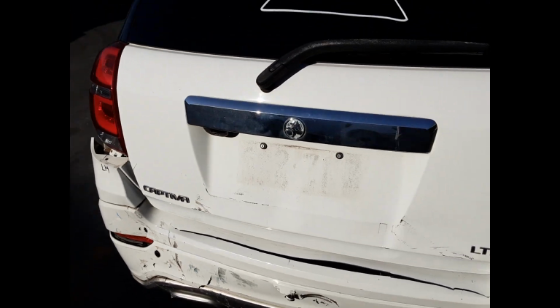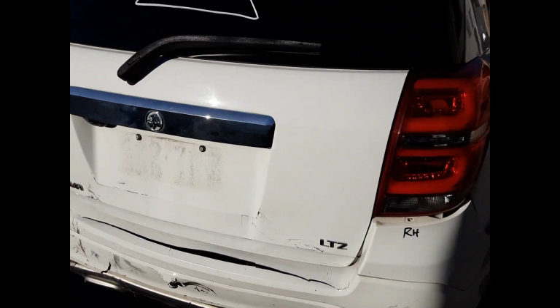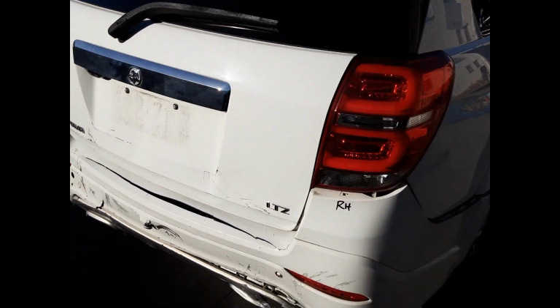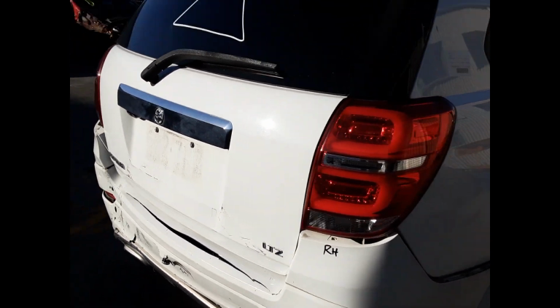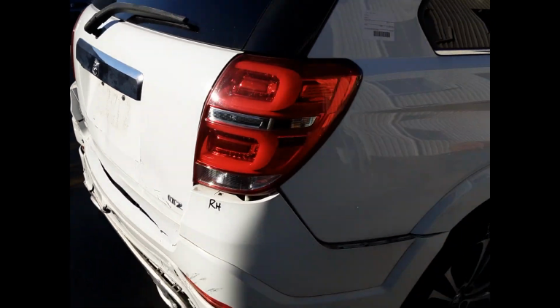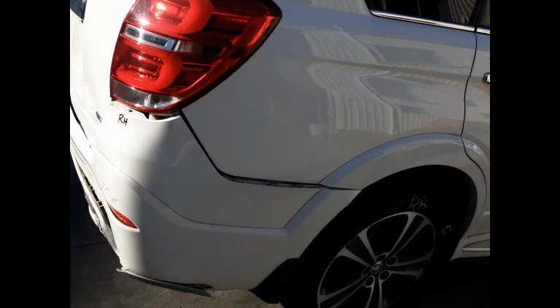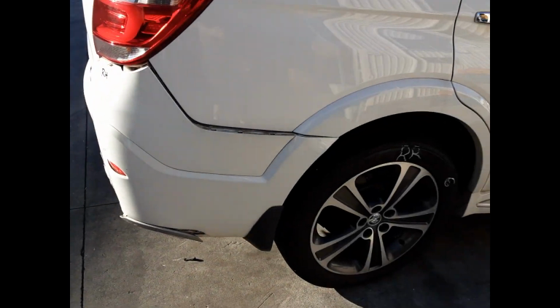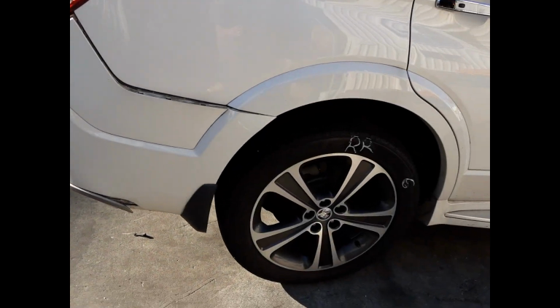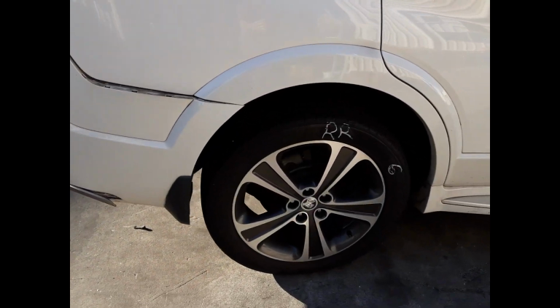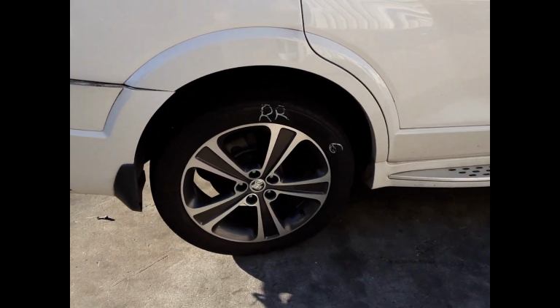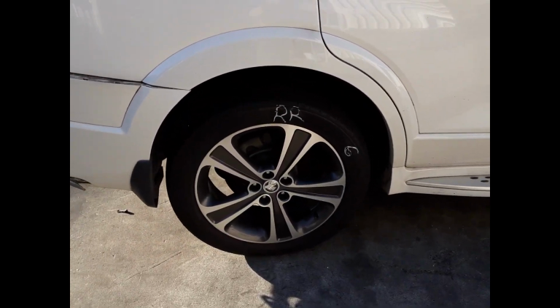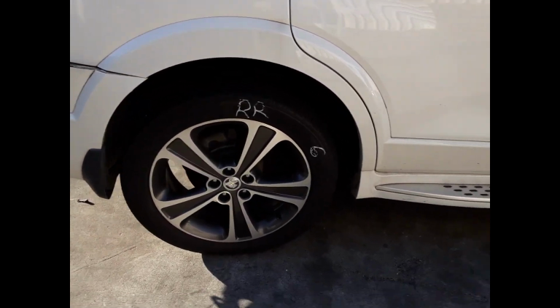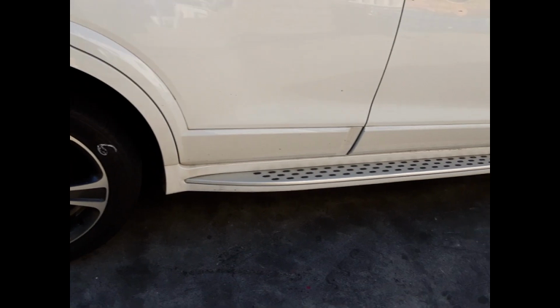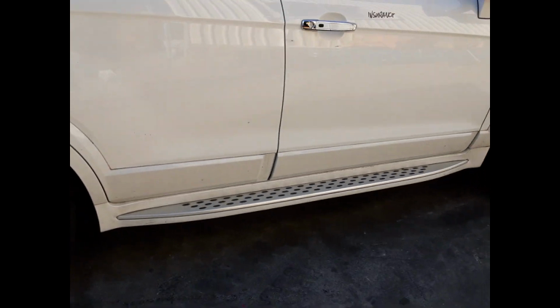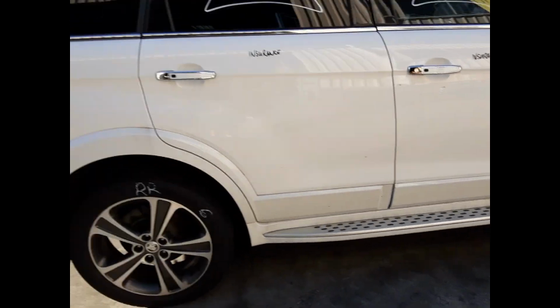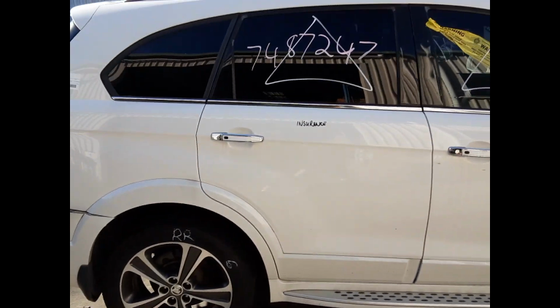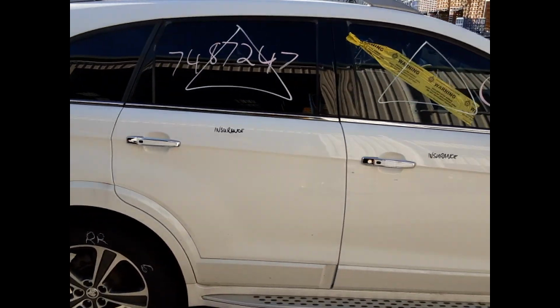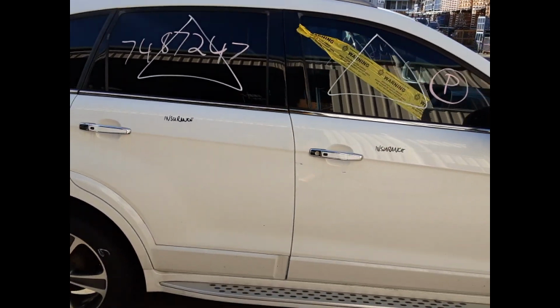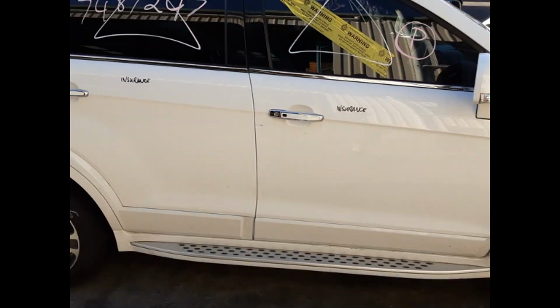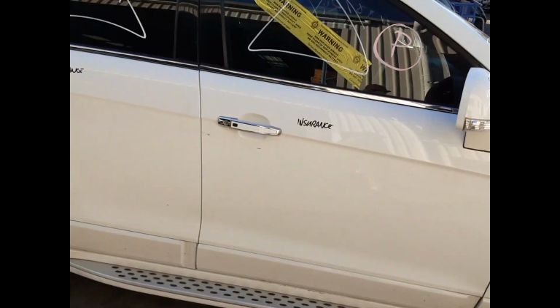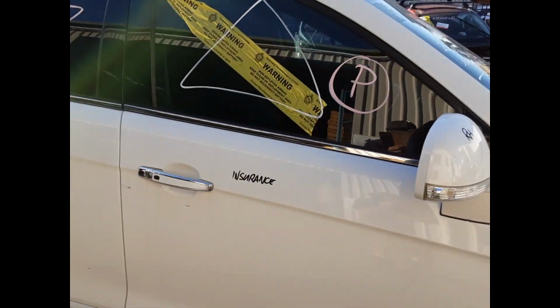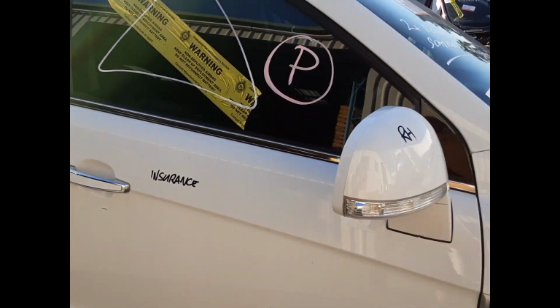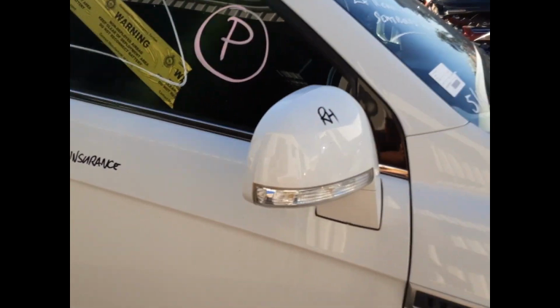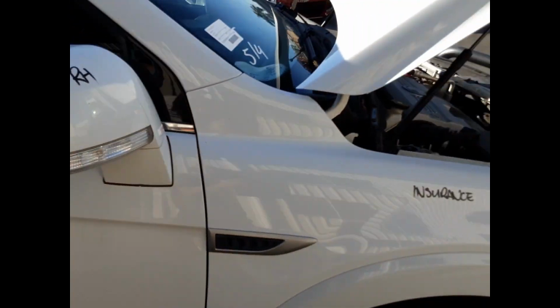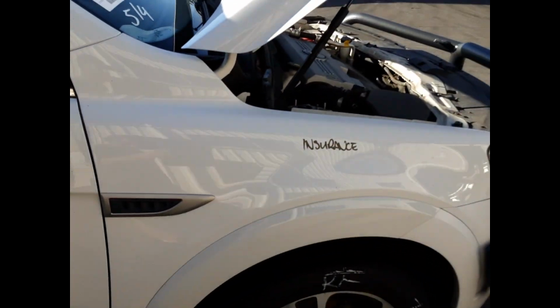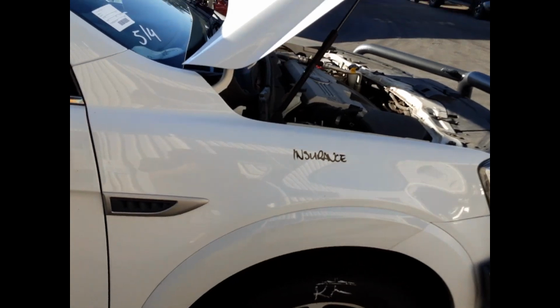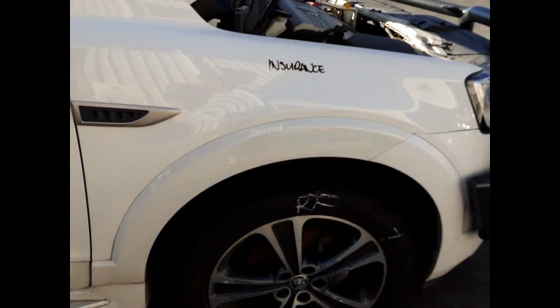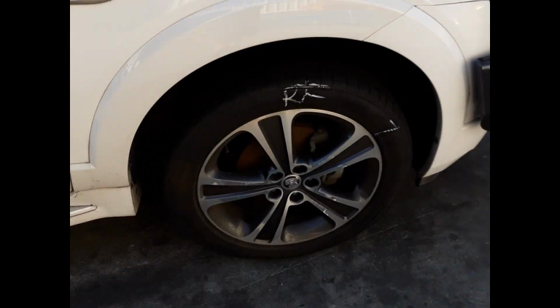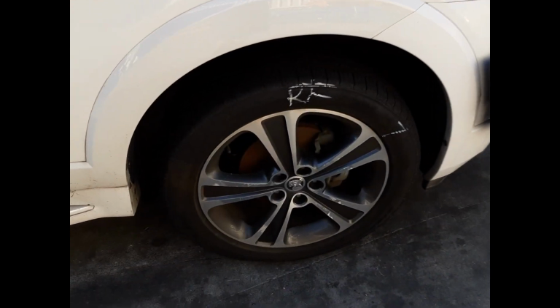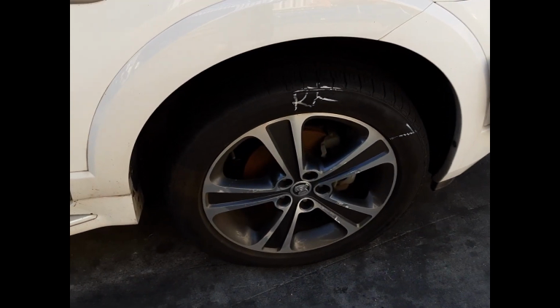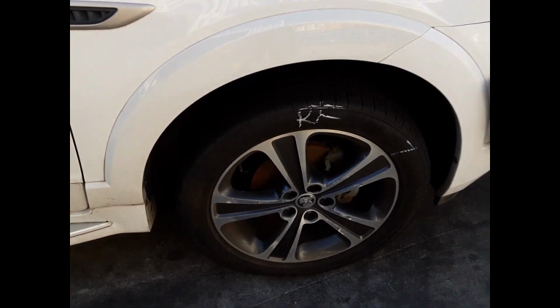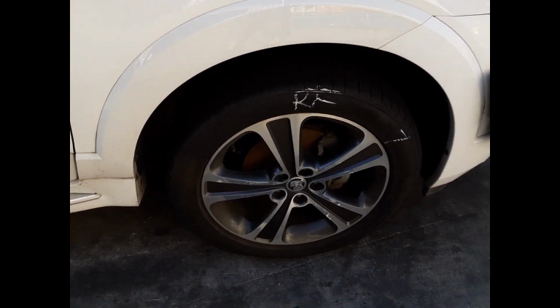Right hand tail light, right rear 19 inch factory alloy mag with a good tyre, right hand side step, both right hand doors appear to have no damage, right power door mirror, right guard appears to have no damage, and a right front 19 inch factory alloy mag with a good tyre.